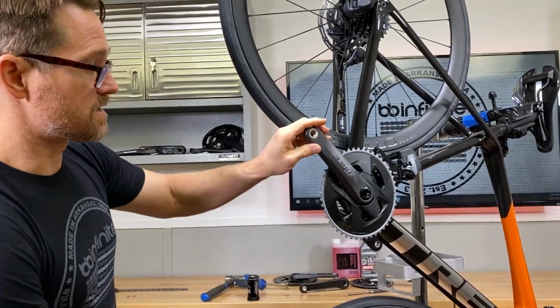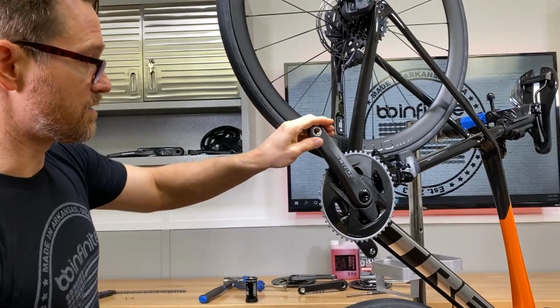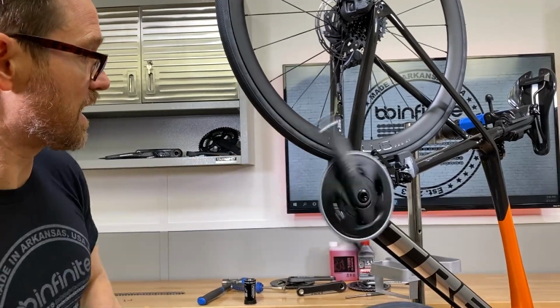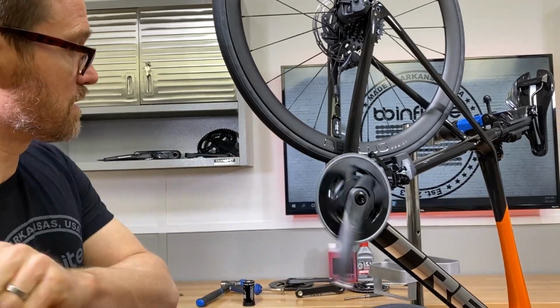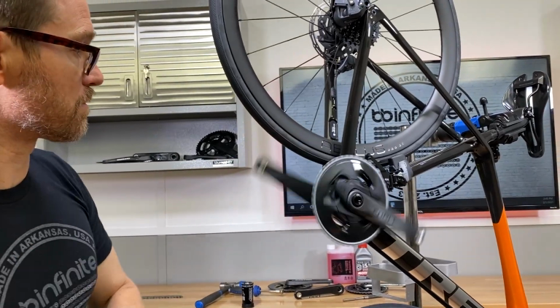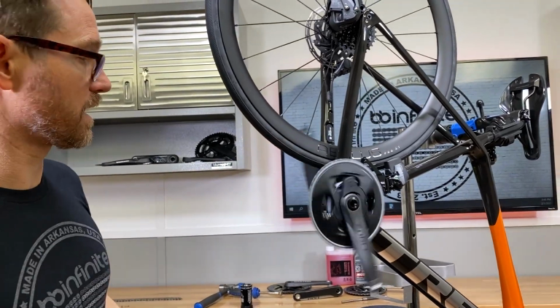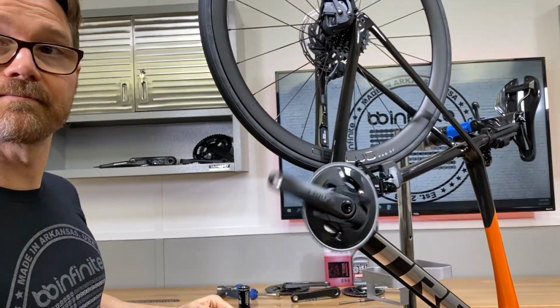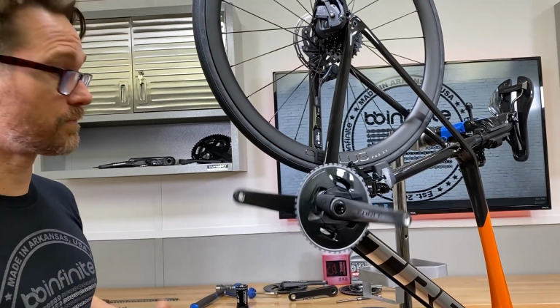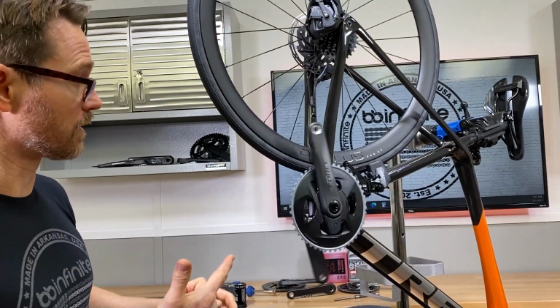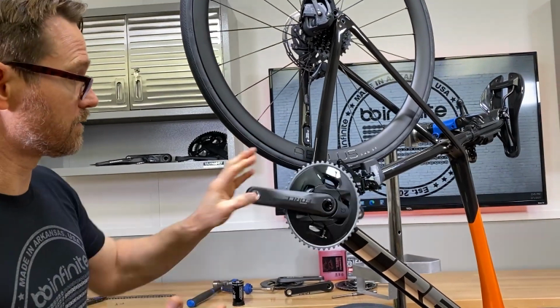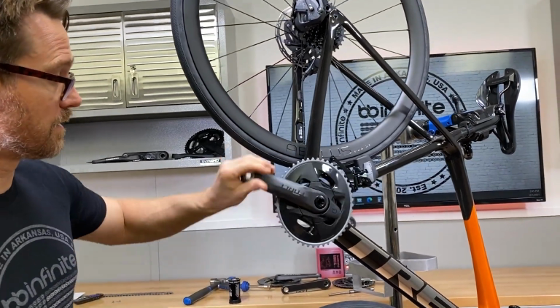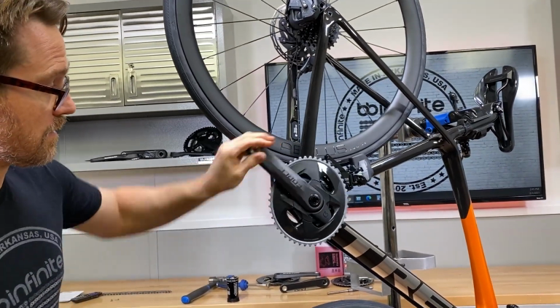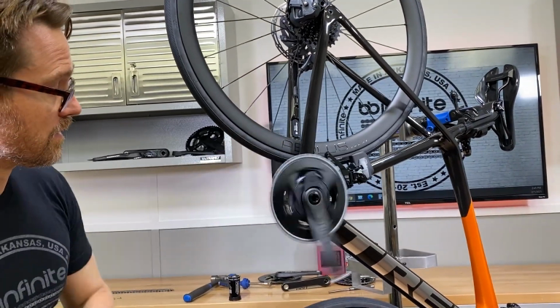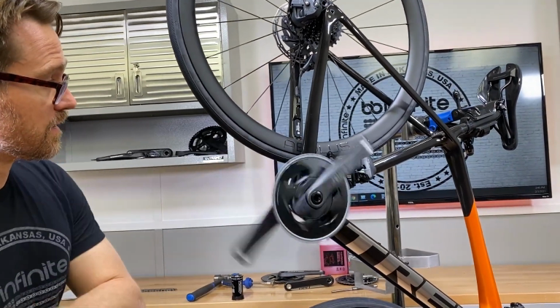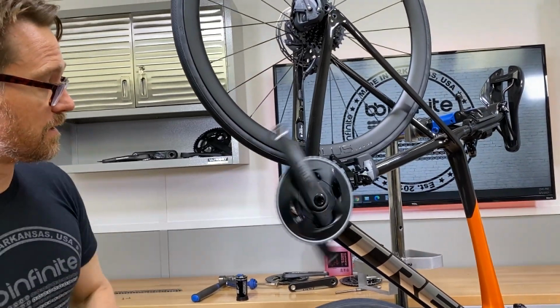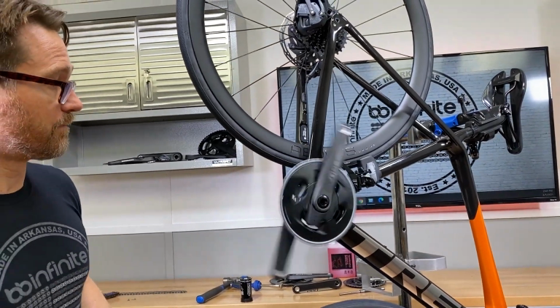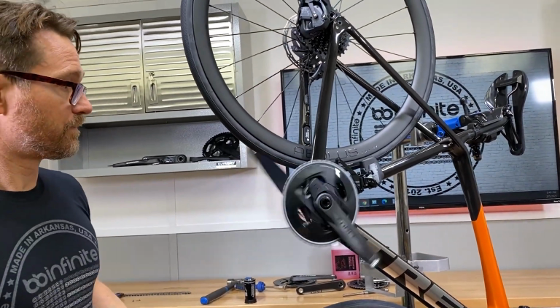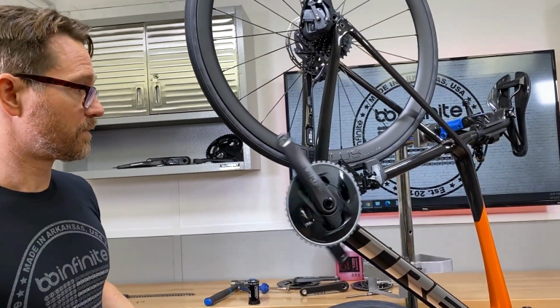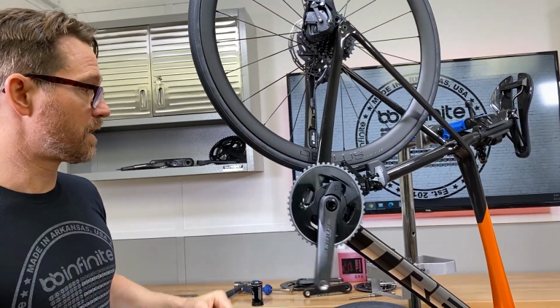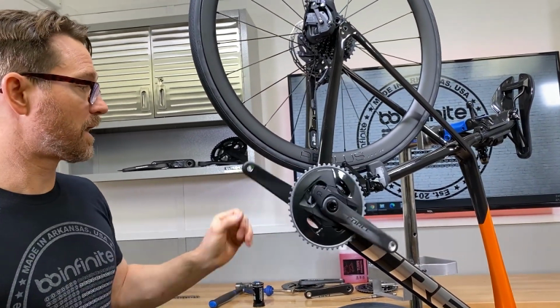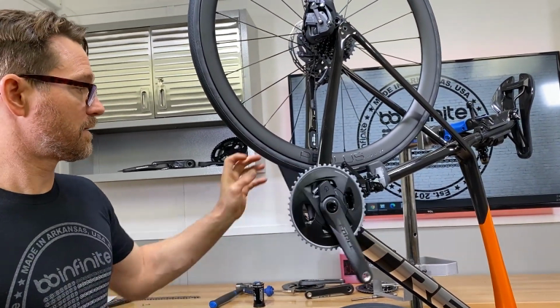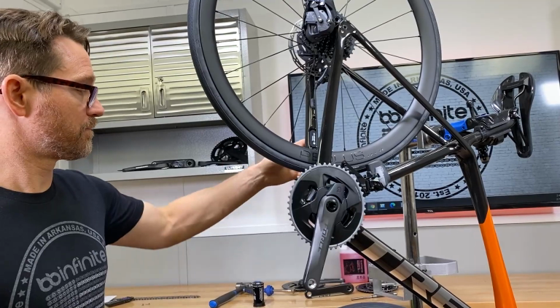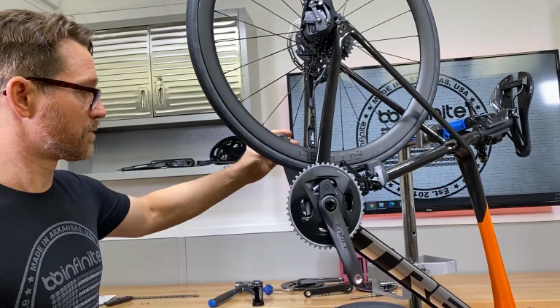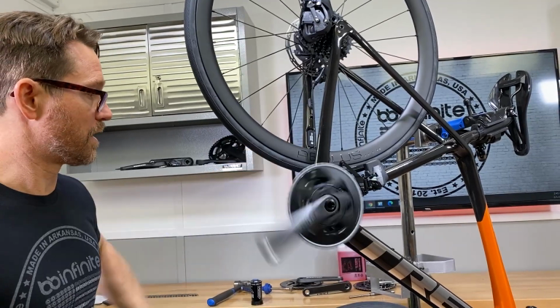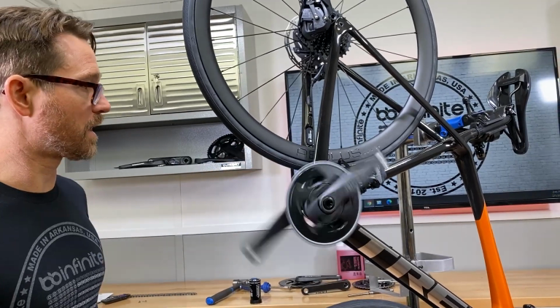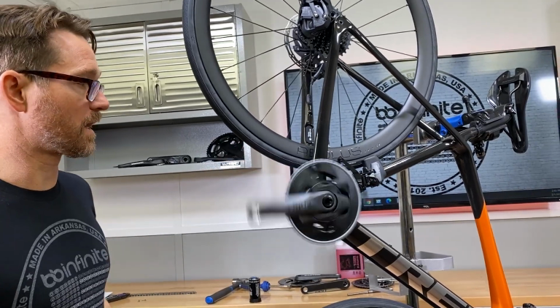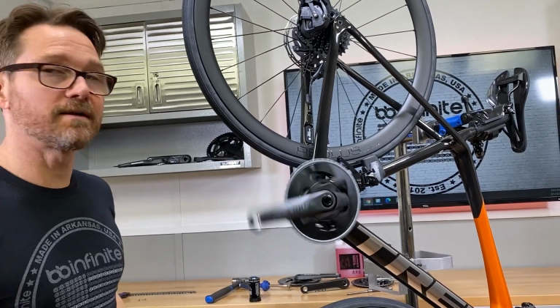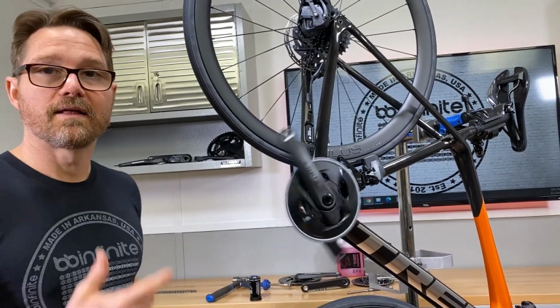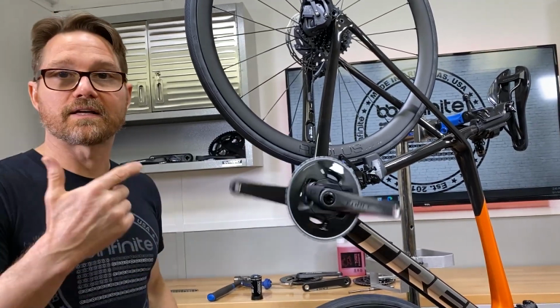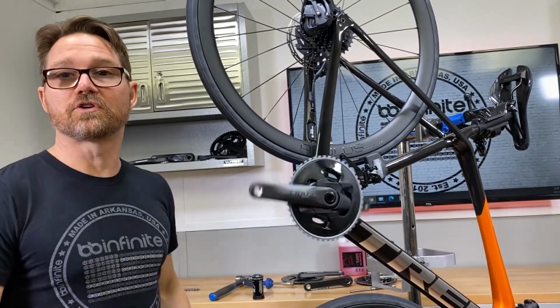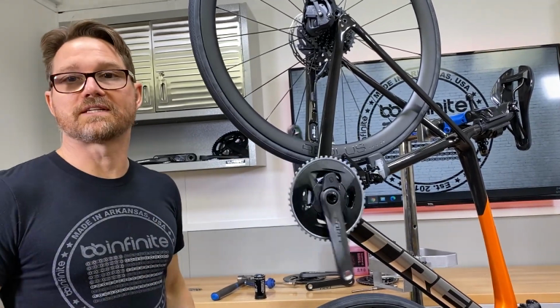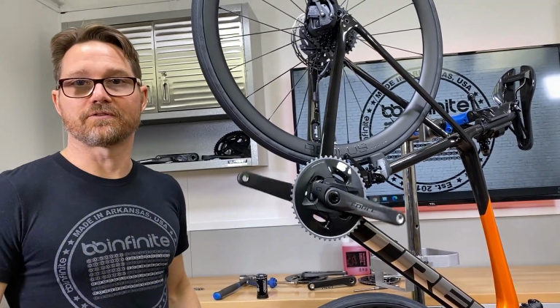This is the factory bottom bracket — brand new bike, brand new bottom bracket. That's as good as it is.